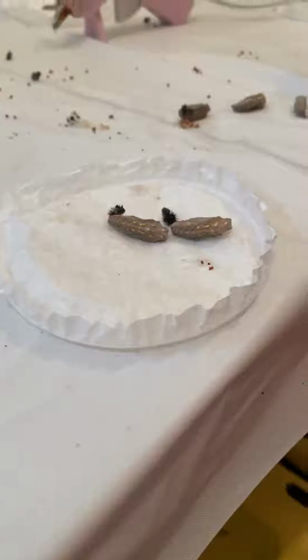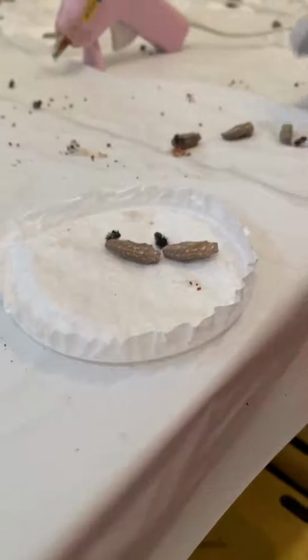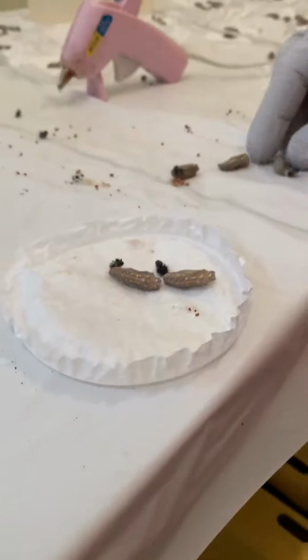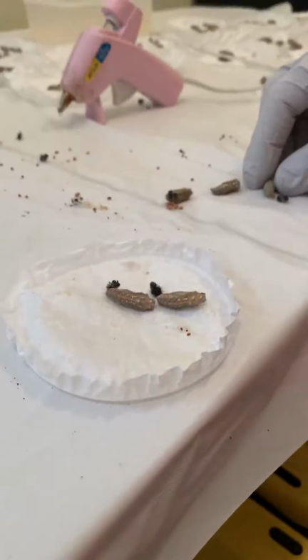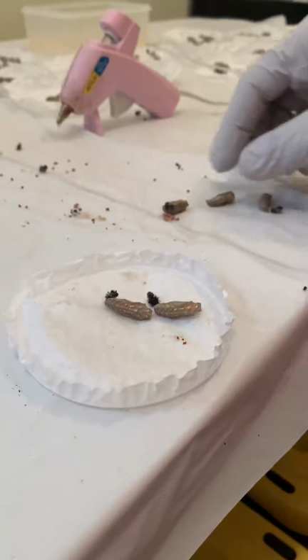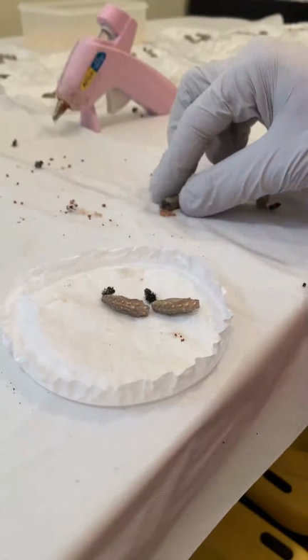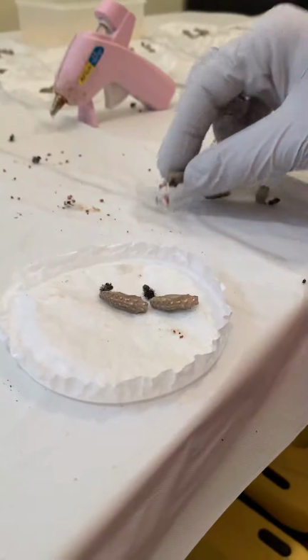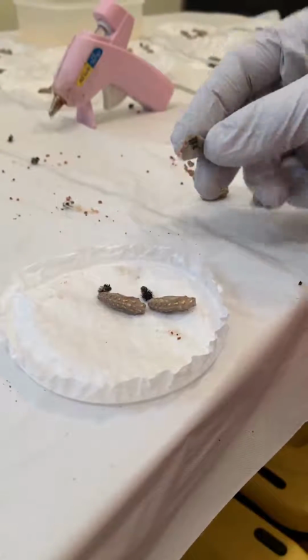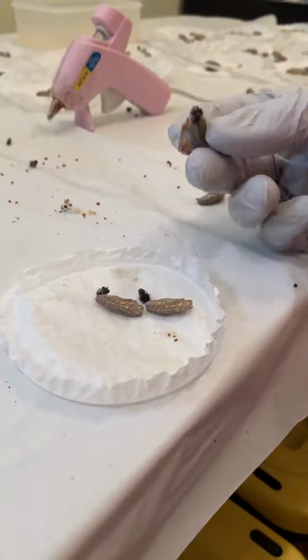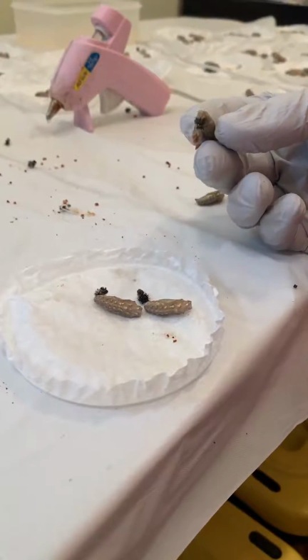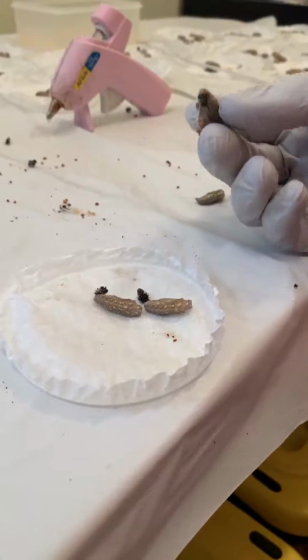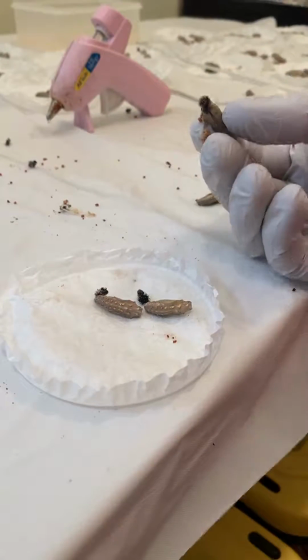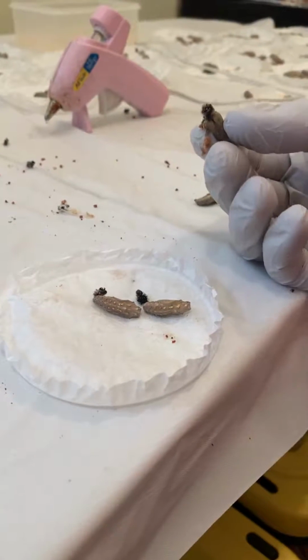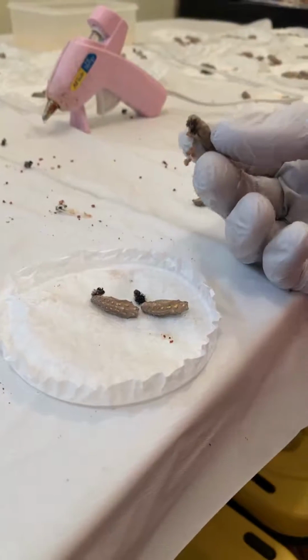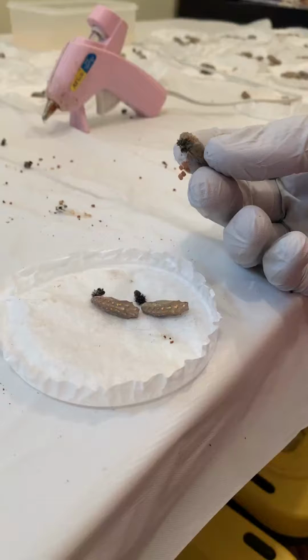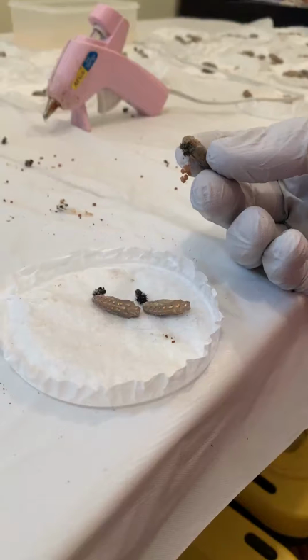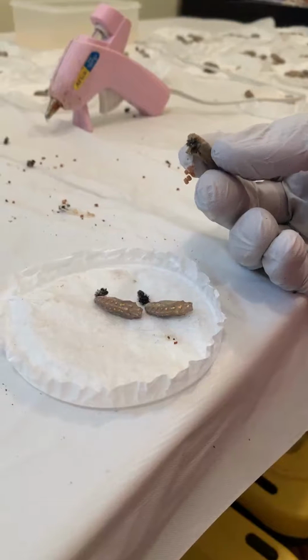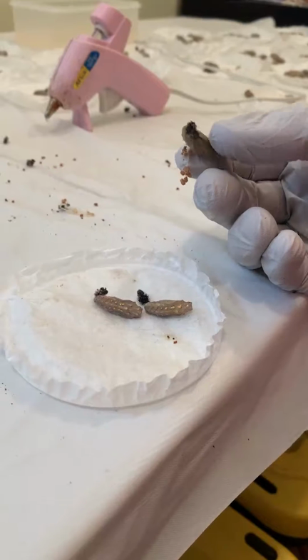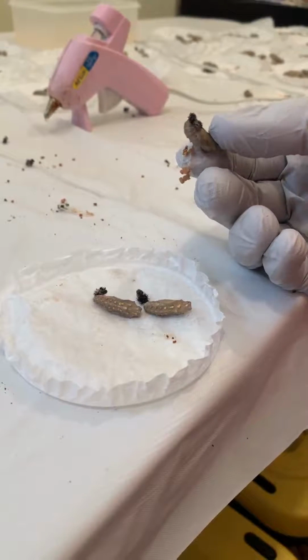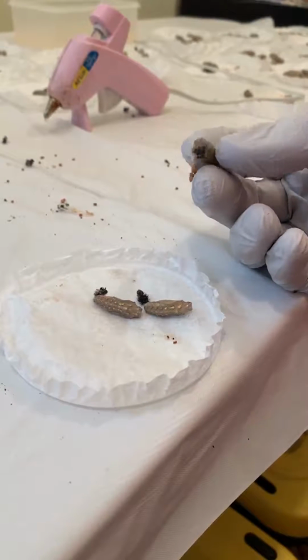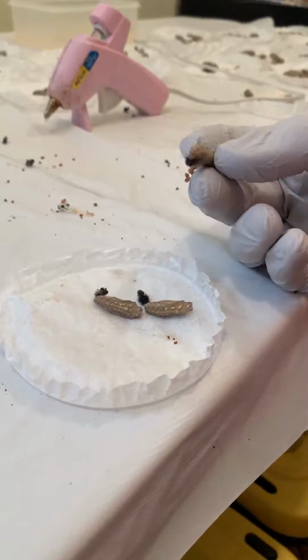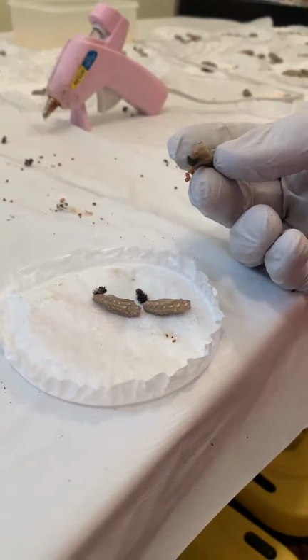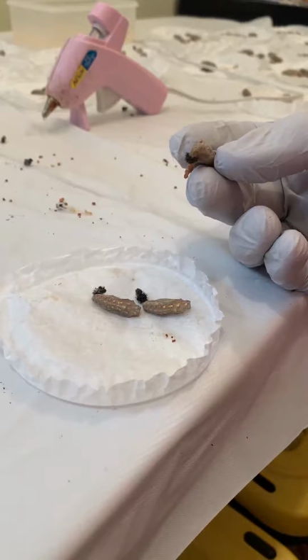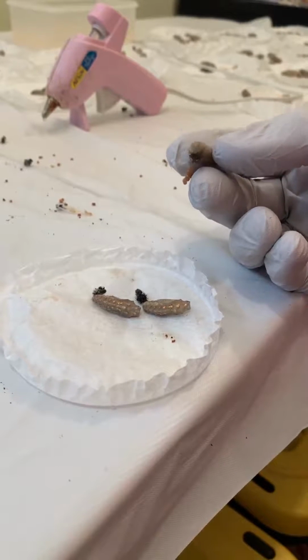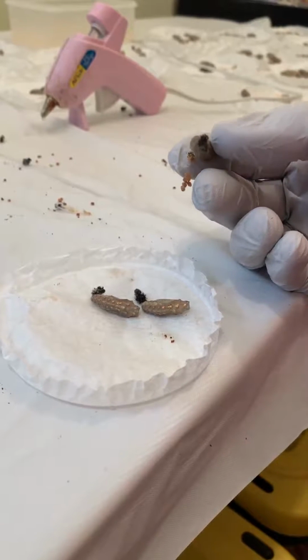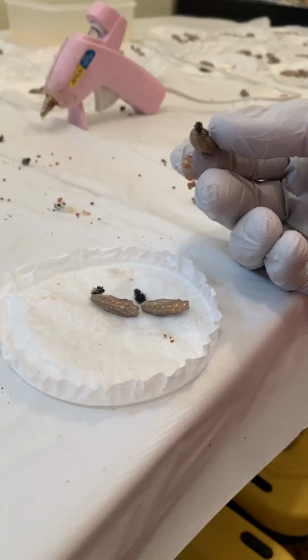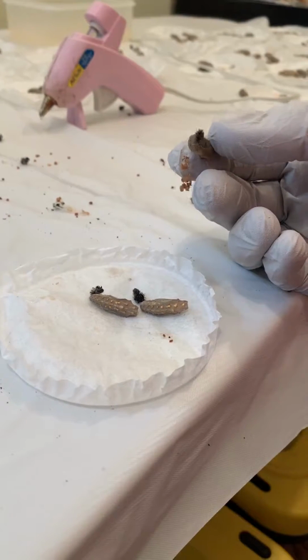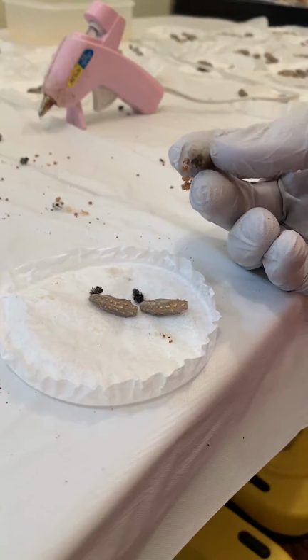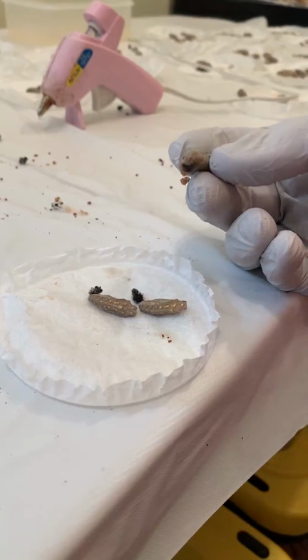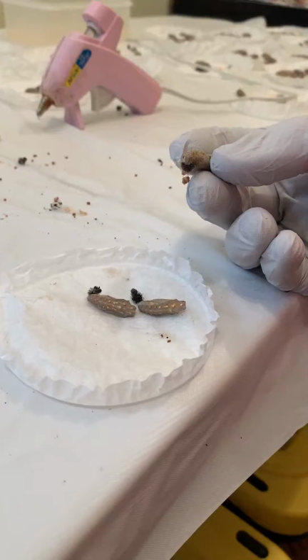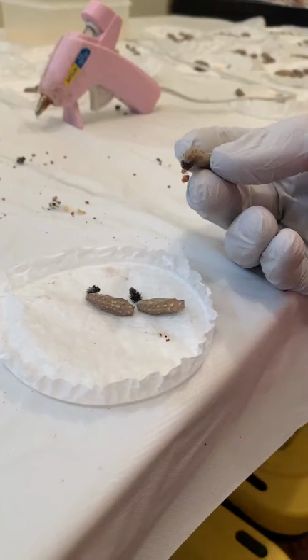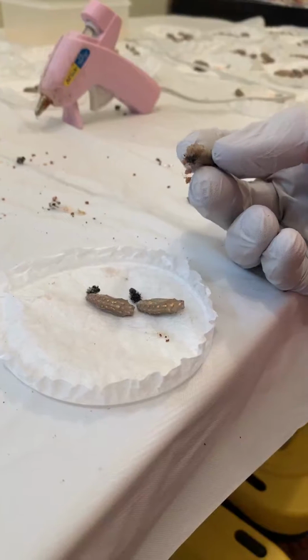This is Michael with Riverbottom Butterflies. I'm going to be showing you how to attach chrysalises that have fallen down in the cup when you are ready to hang them into your nets.